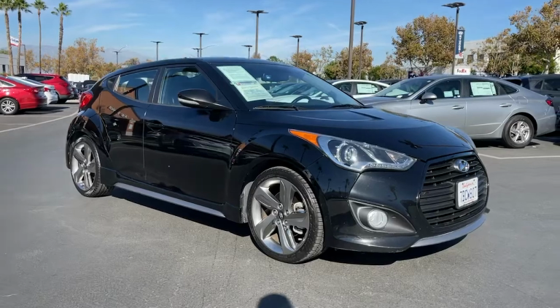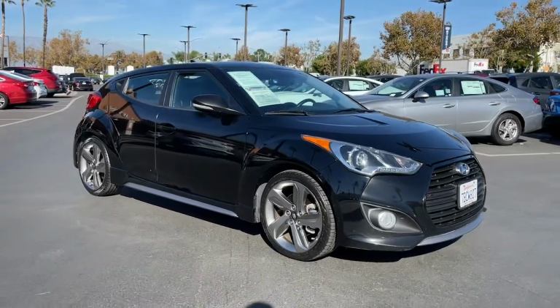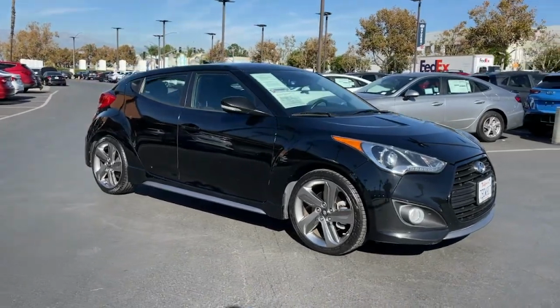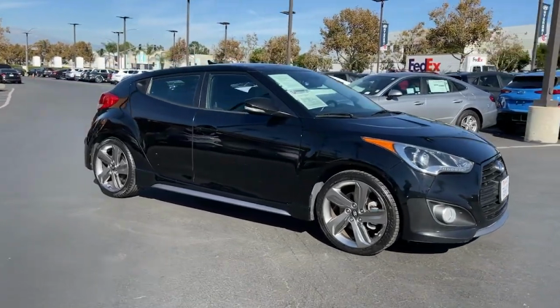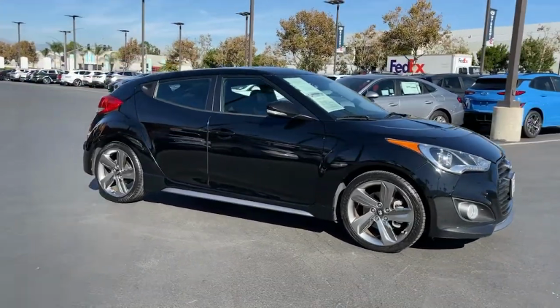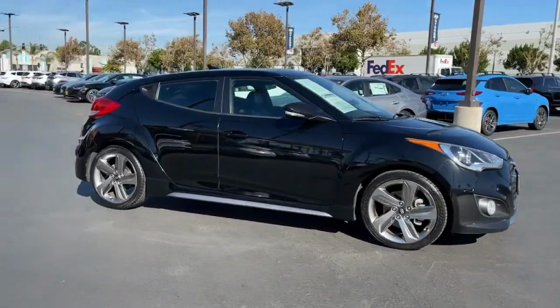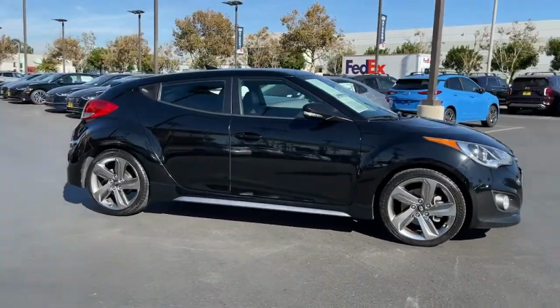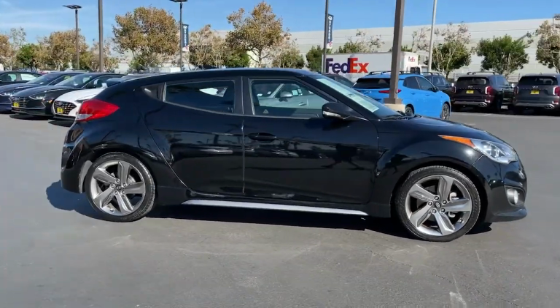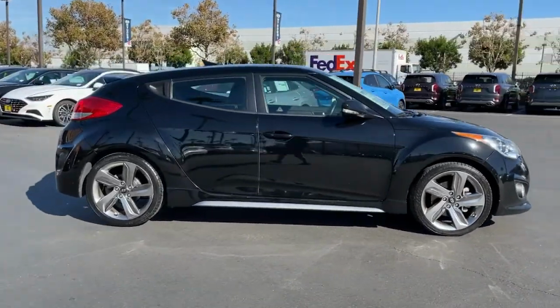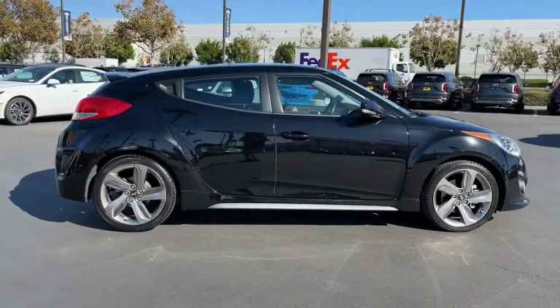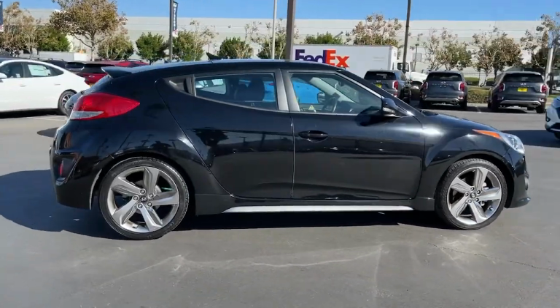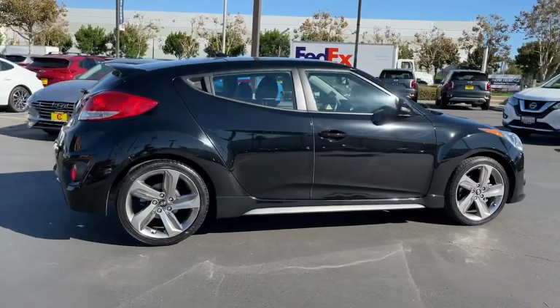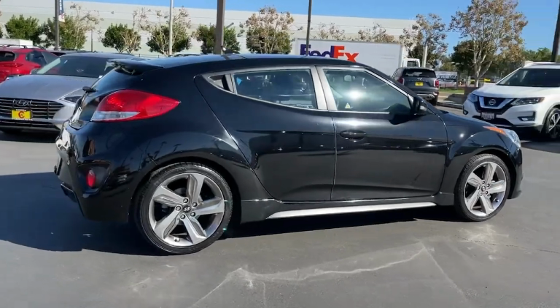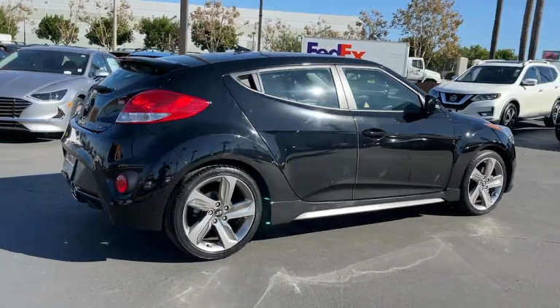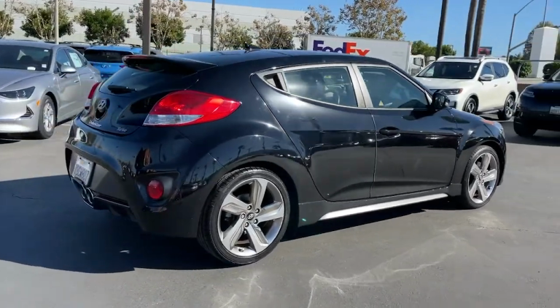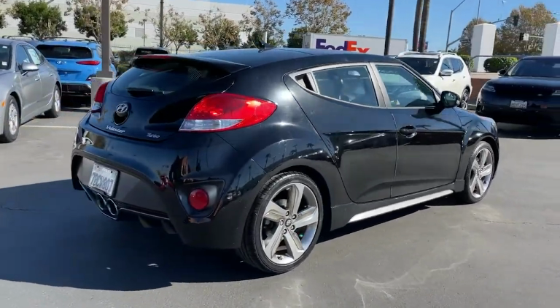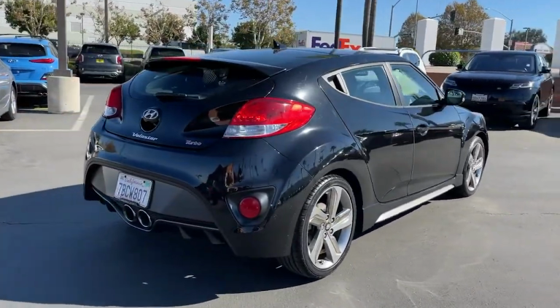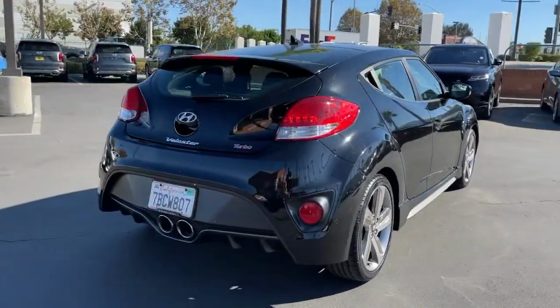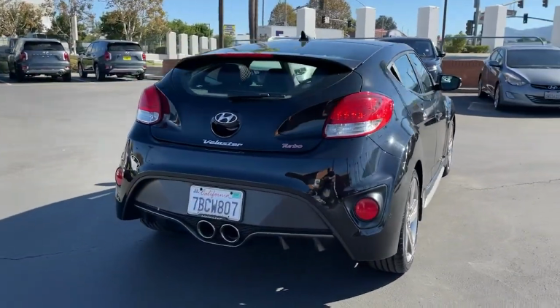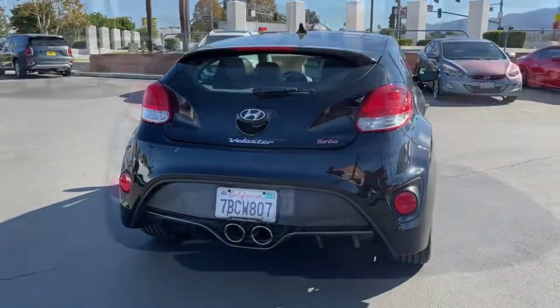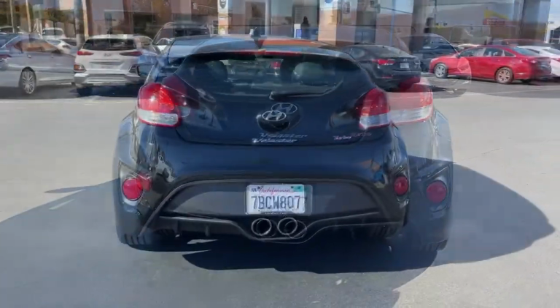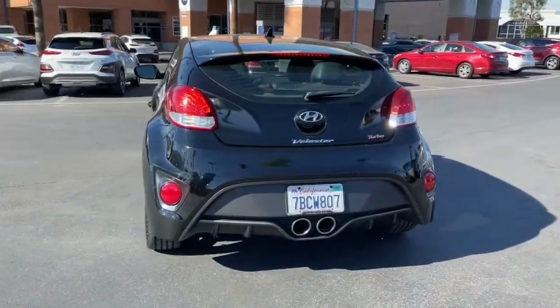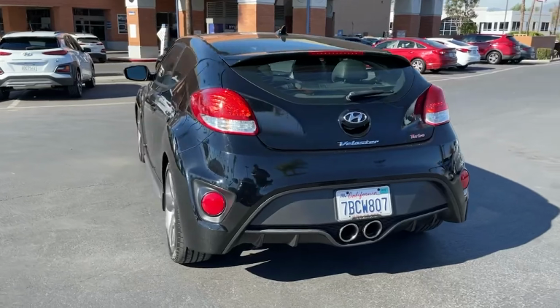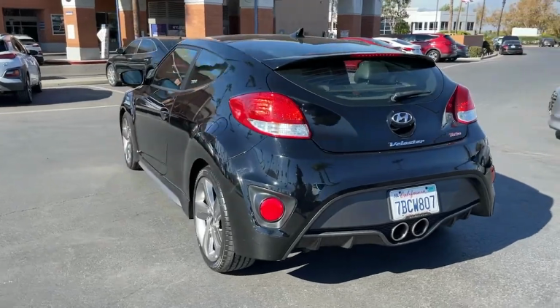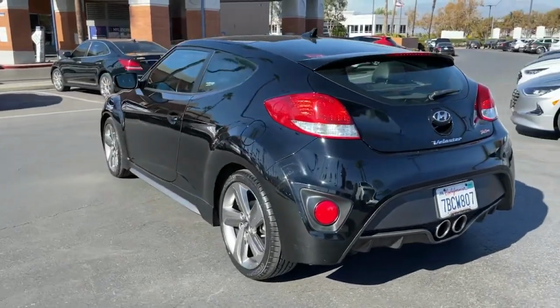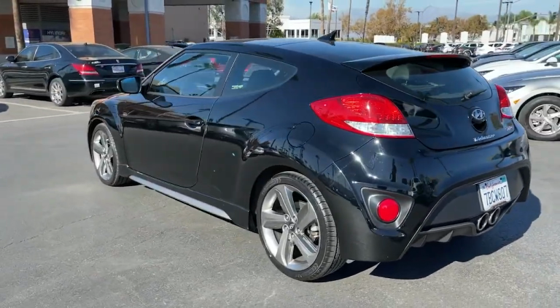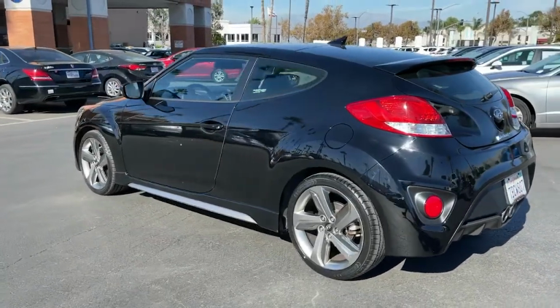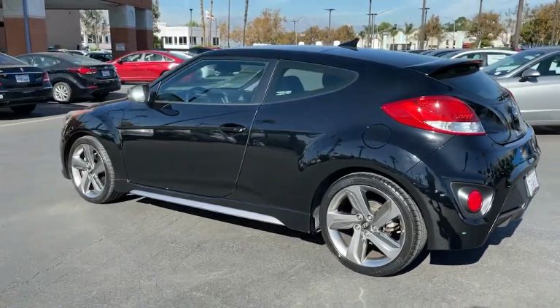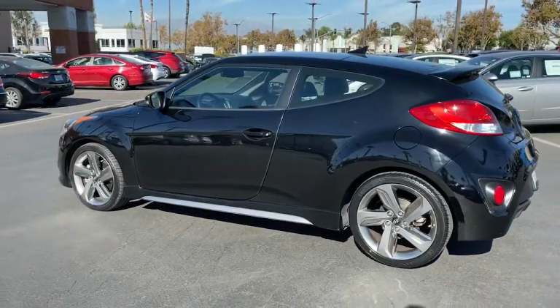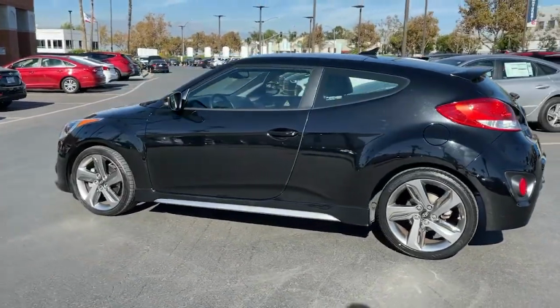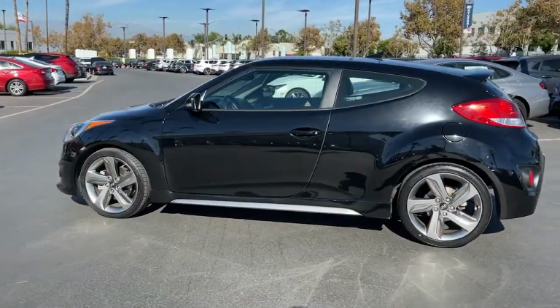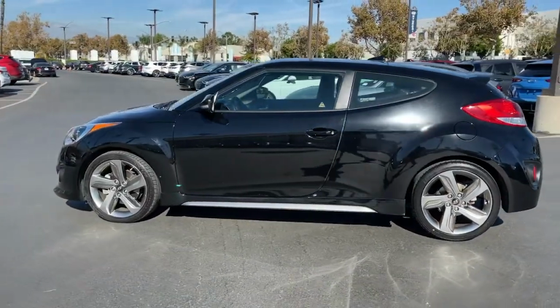Get a feel for the 2013 Hyundai Veloster. With less than 120,000 miles on the odometer, this vehicle provides excellent value. Connect with the road in cutting-edge style in this heart-pounding Hyundai Veloster.